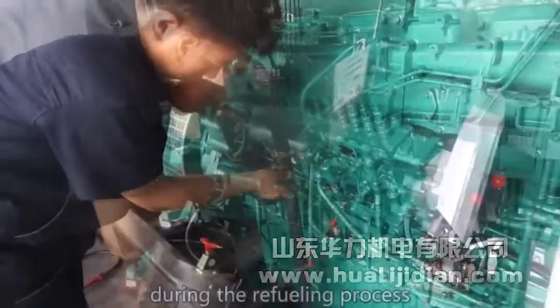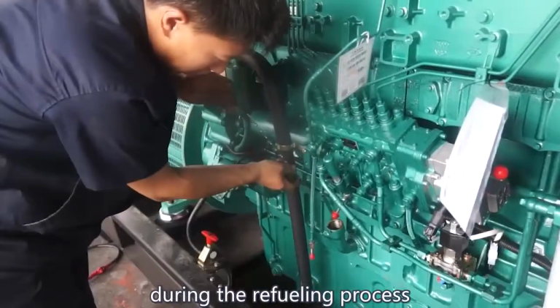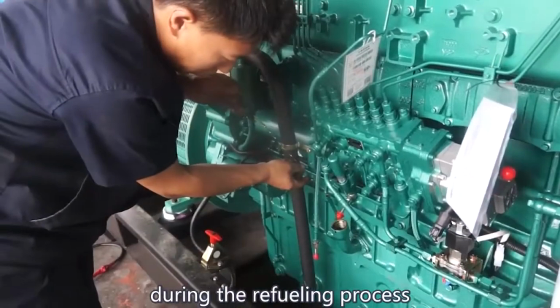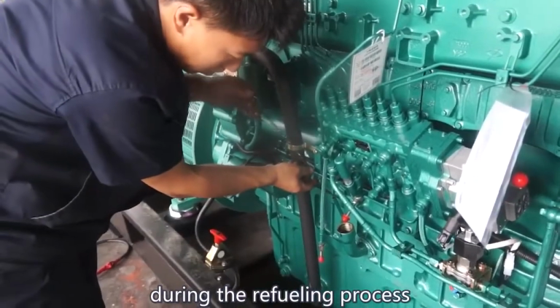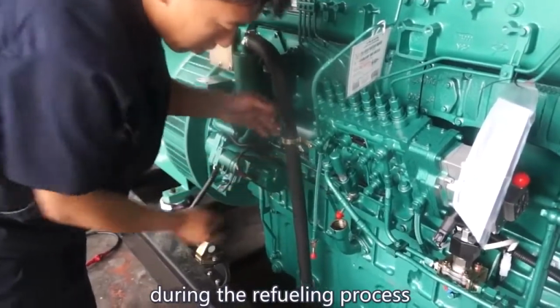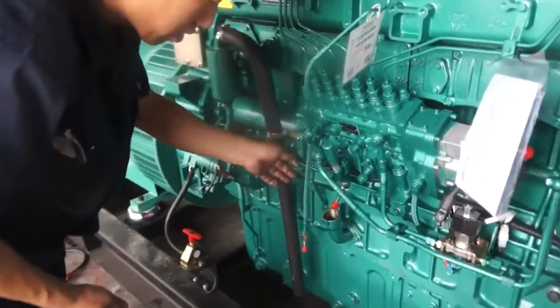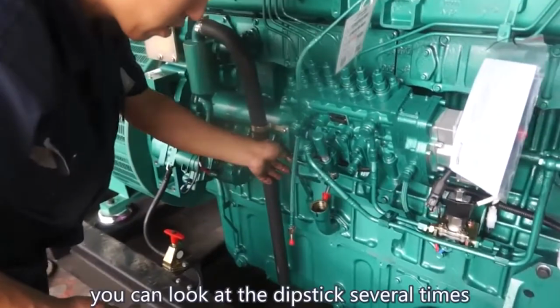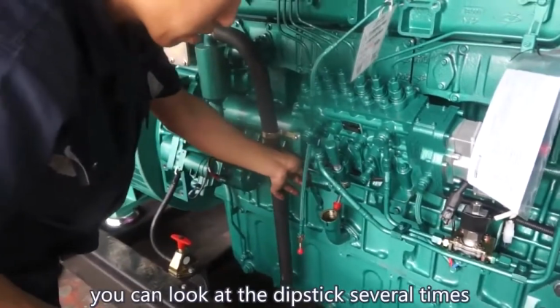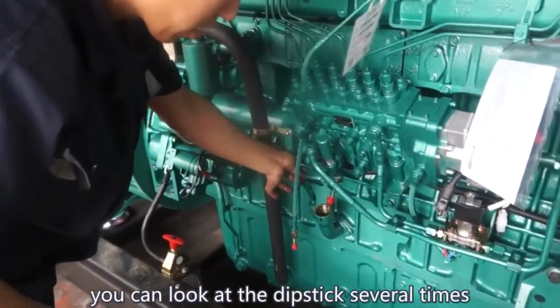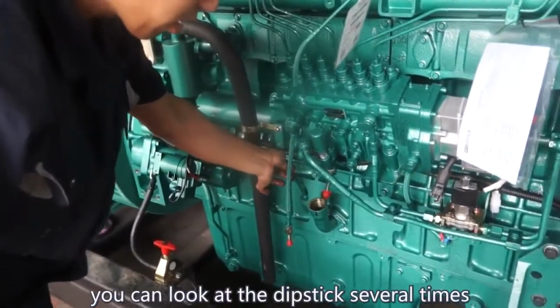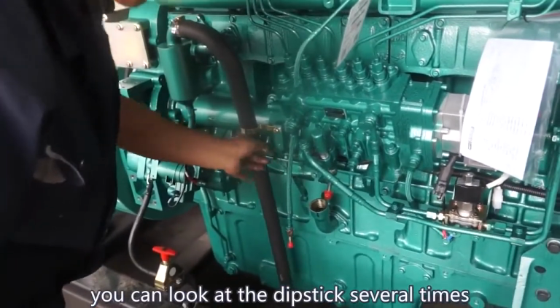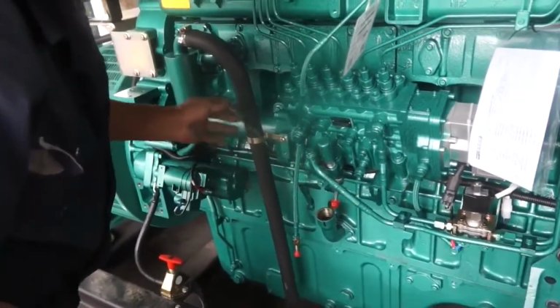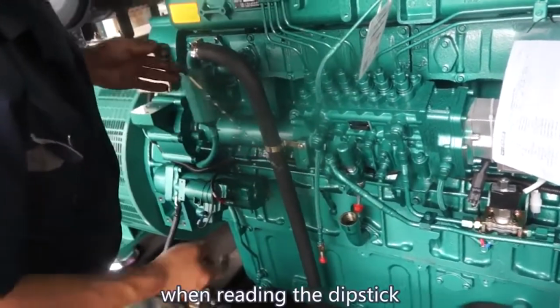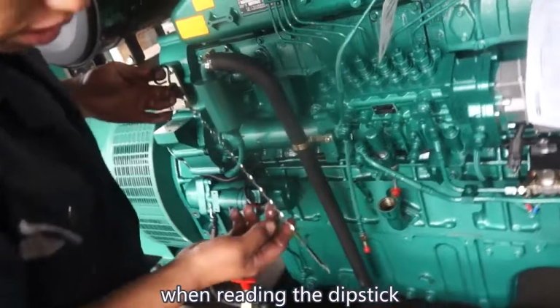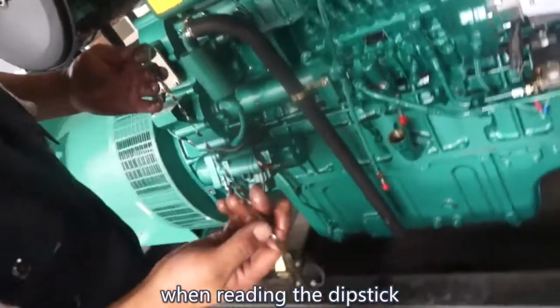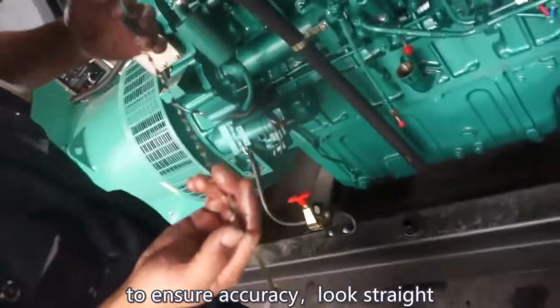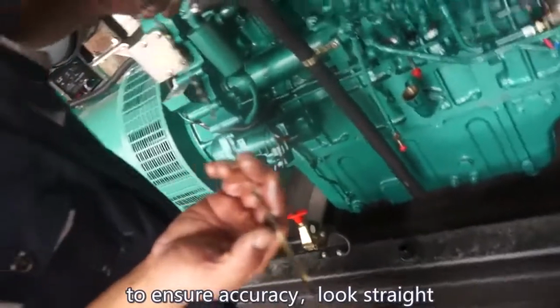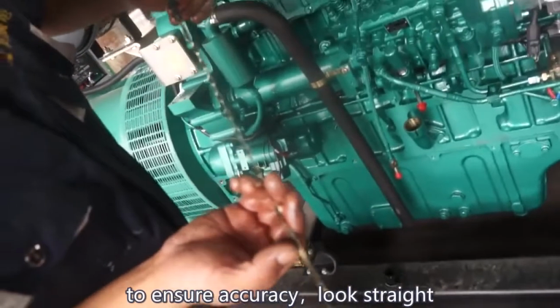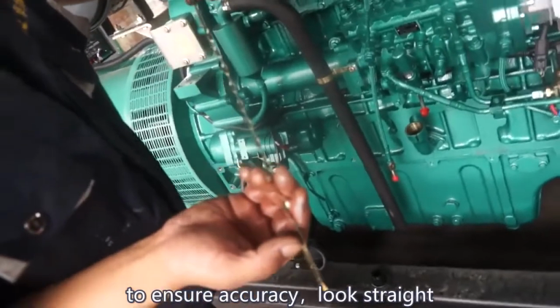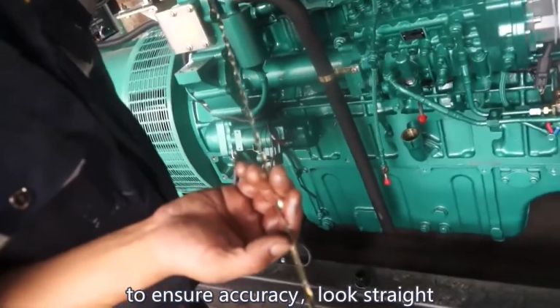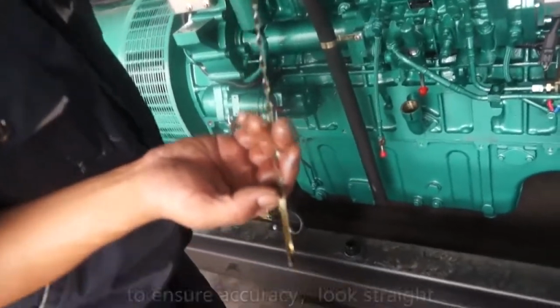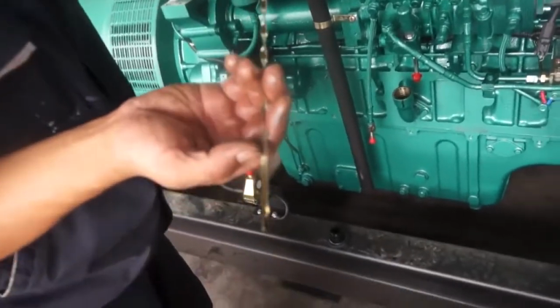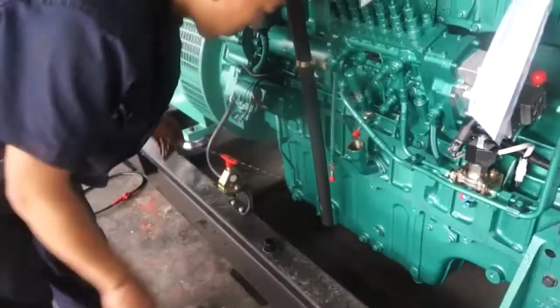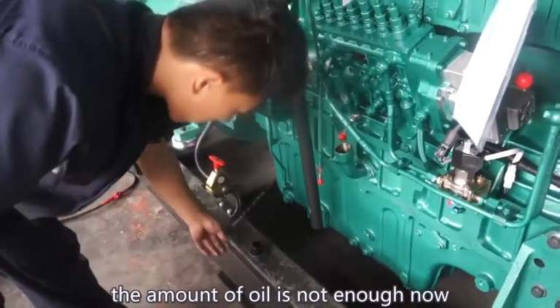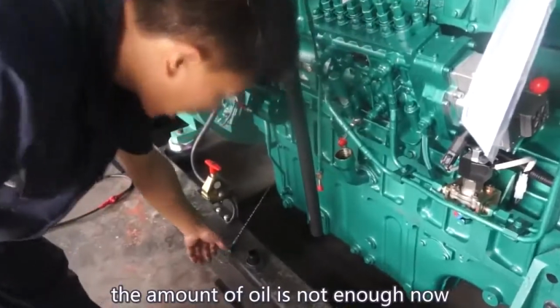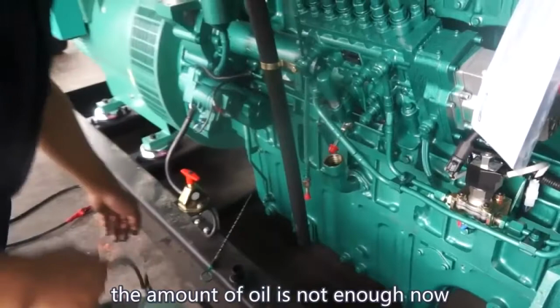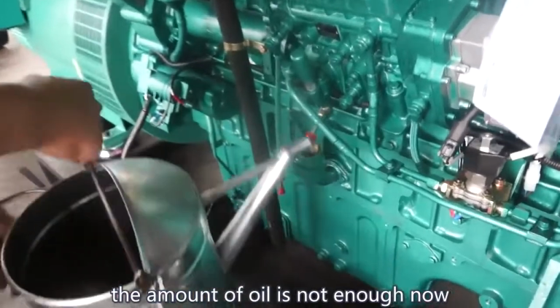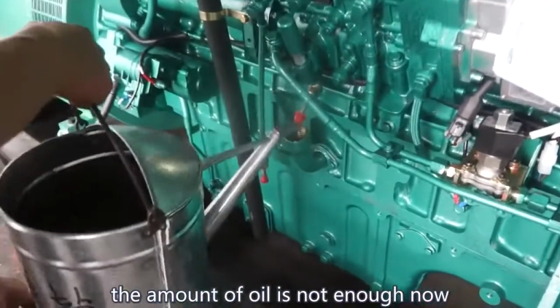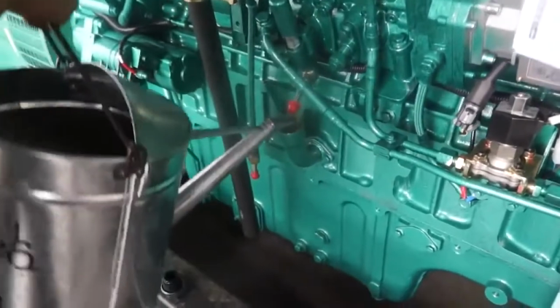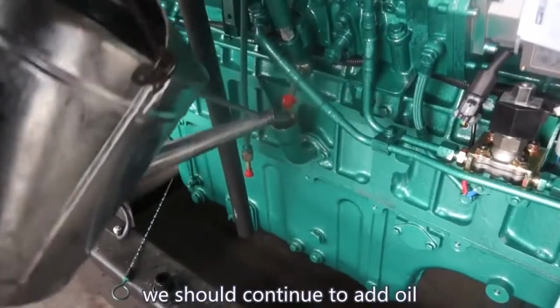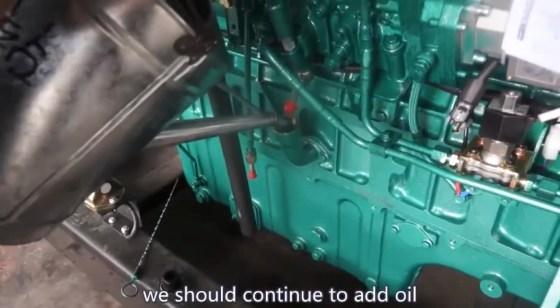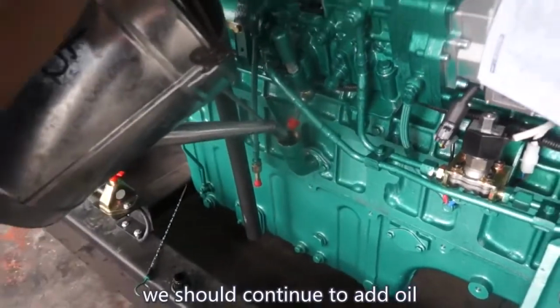During the refueling process, you can check the dipstick several times. When reading the dipstick, look straight to ensure accuracy. The amount of oil is not enough now, so we should continue to add oil.